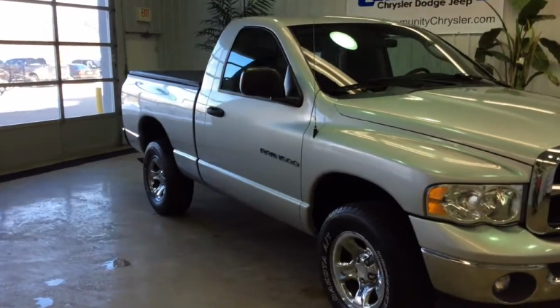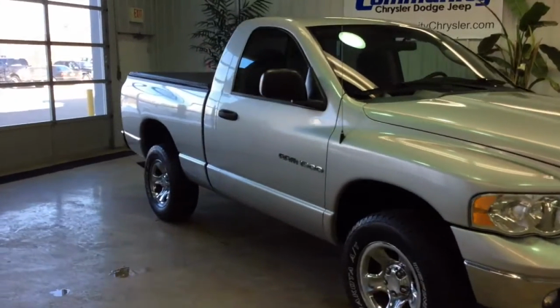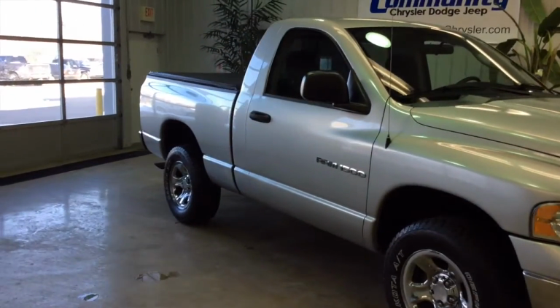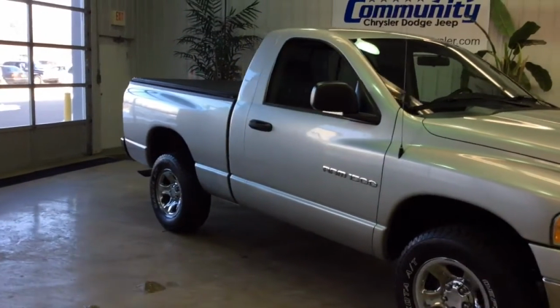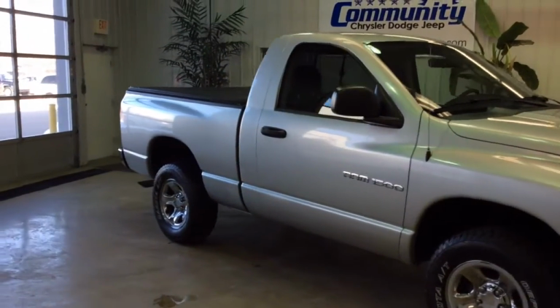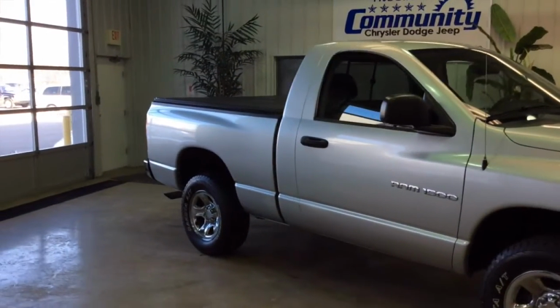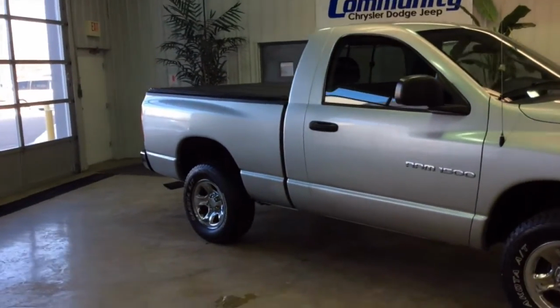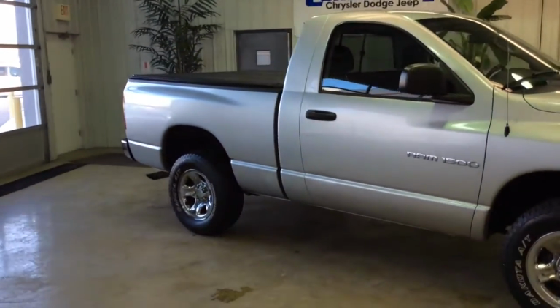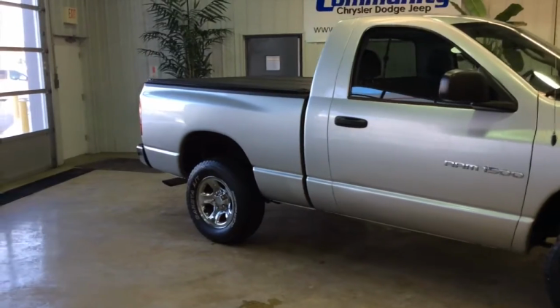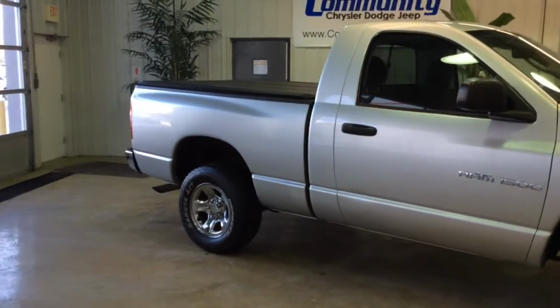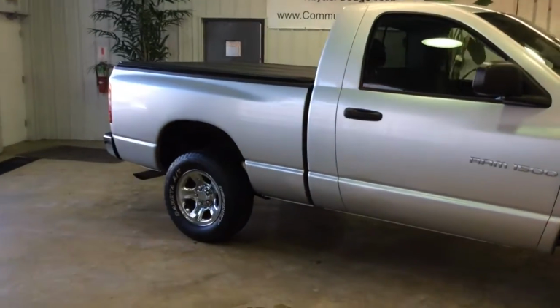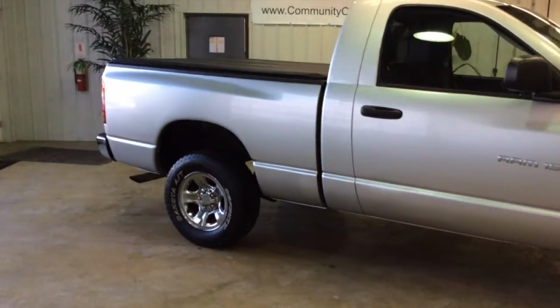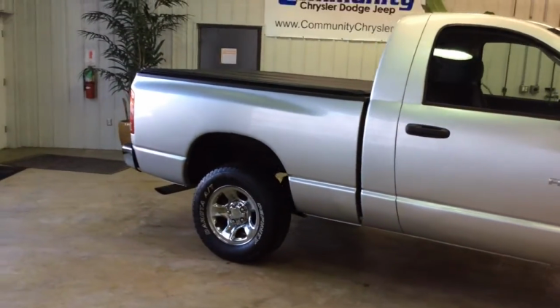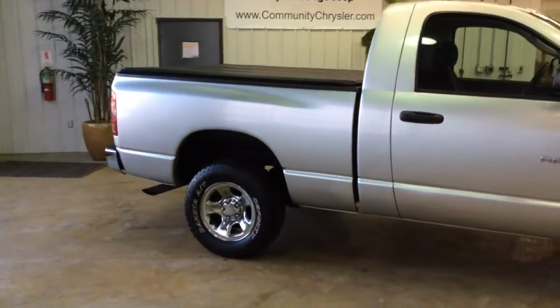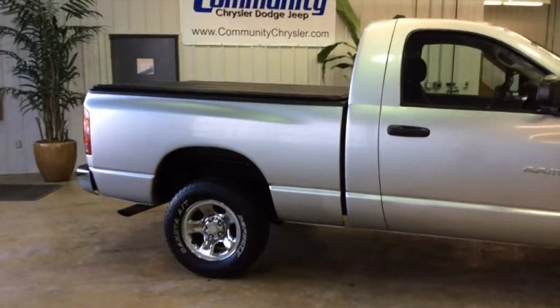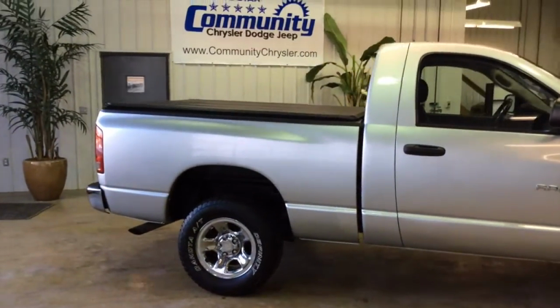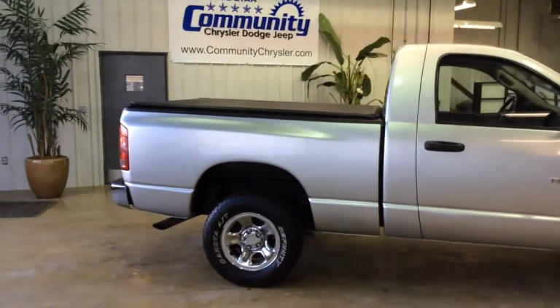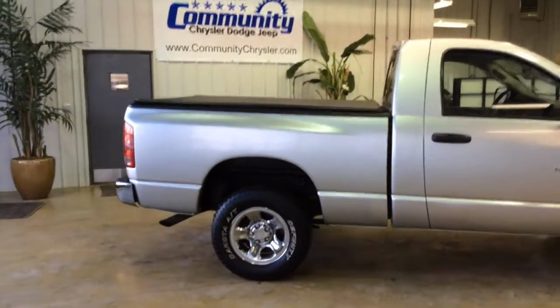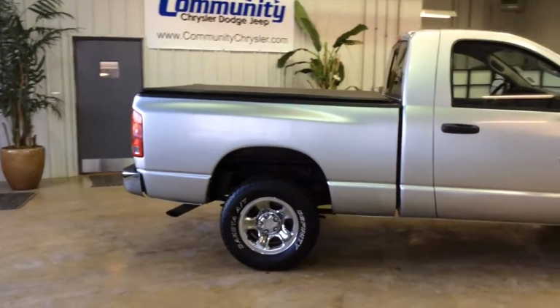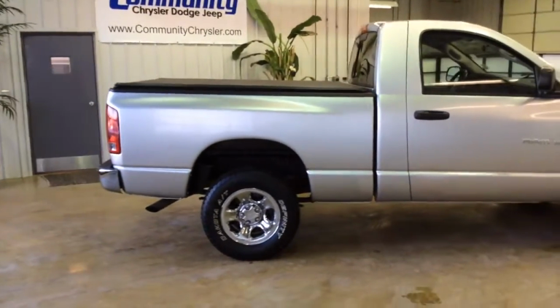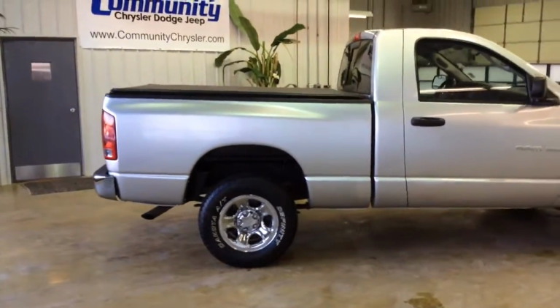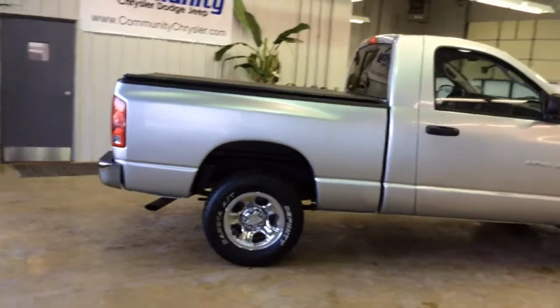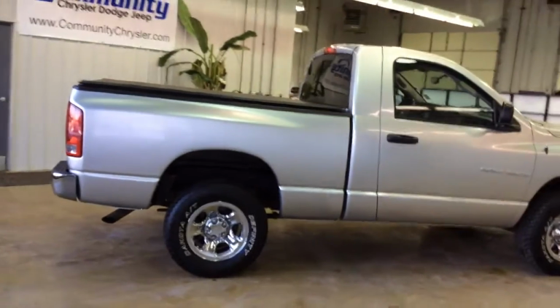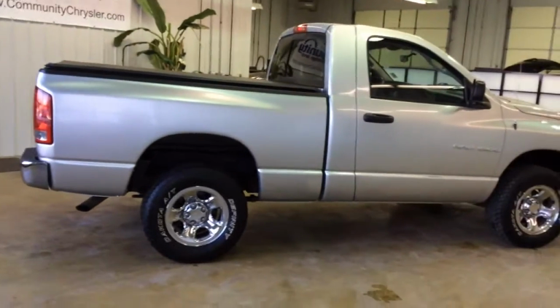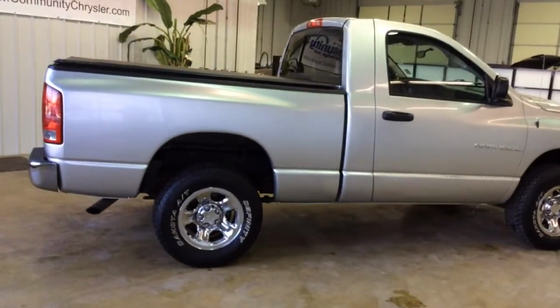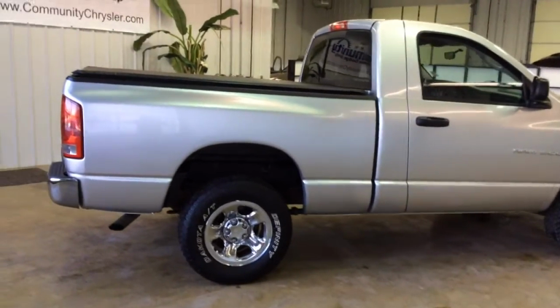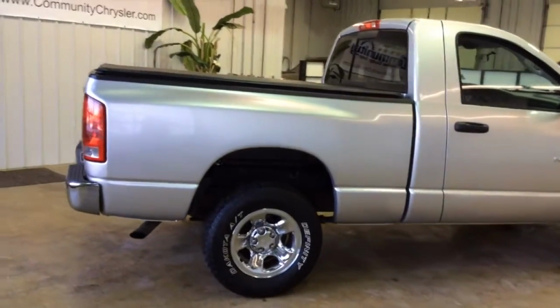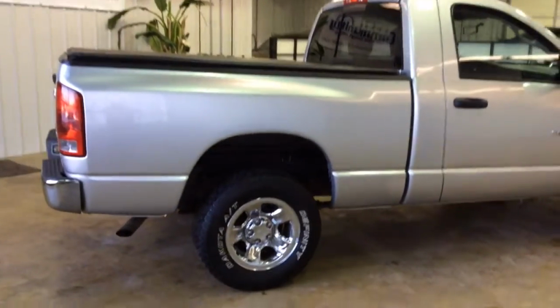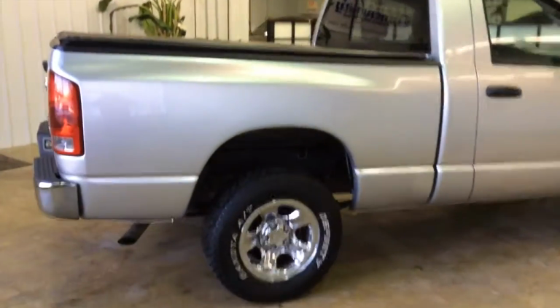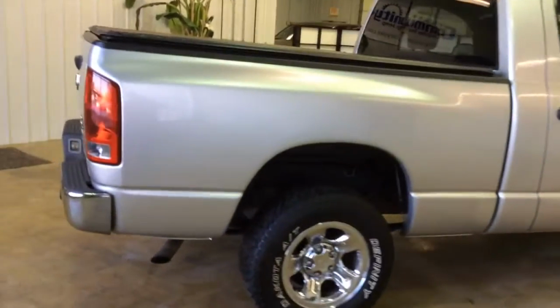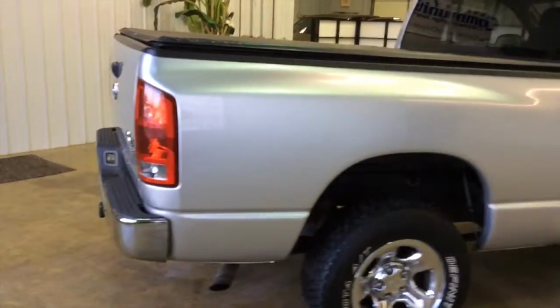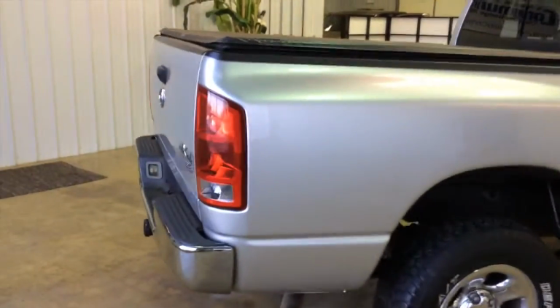It is painted in bright silver metallic clear coat. It has the dark slate gray 40-20-40 split bench seat interior. This is a short box, it's a four-wheel drive, and it does have a trailer receiver hitch on the back.